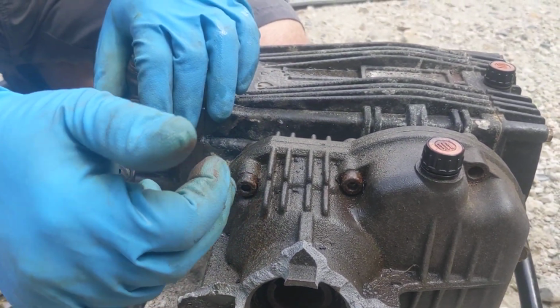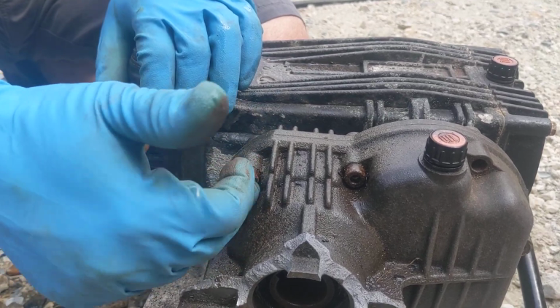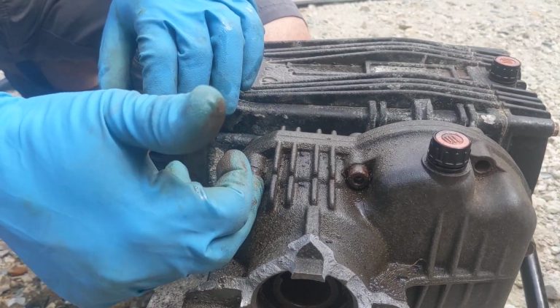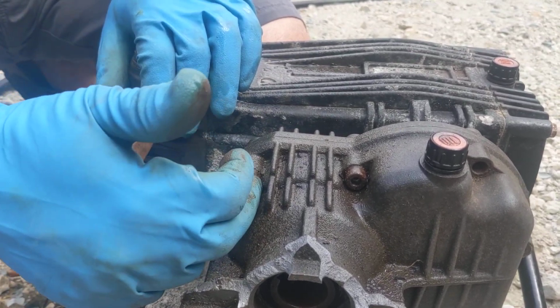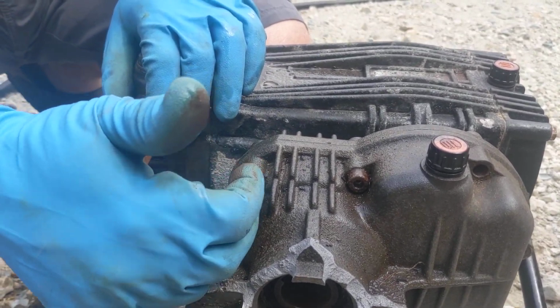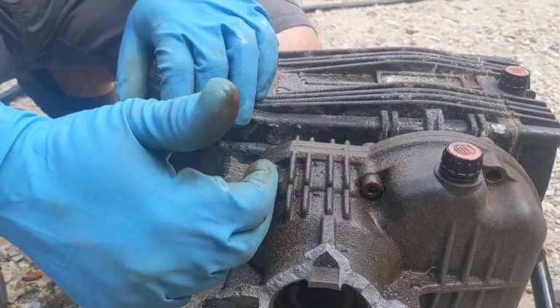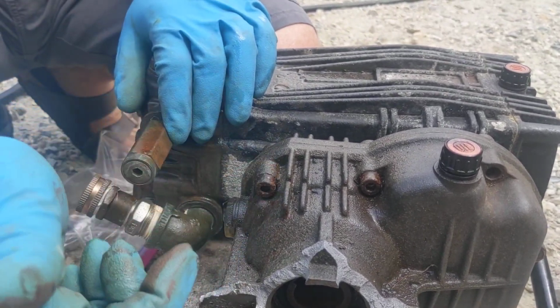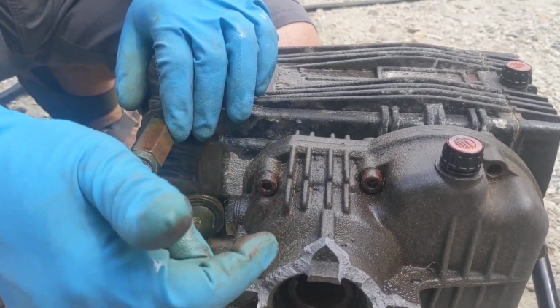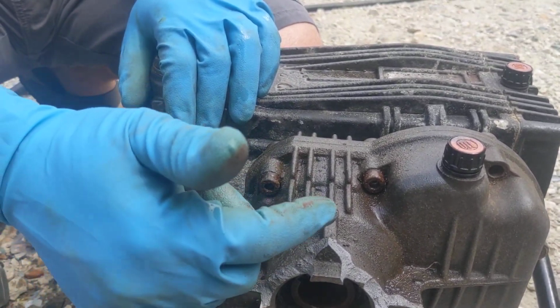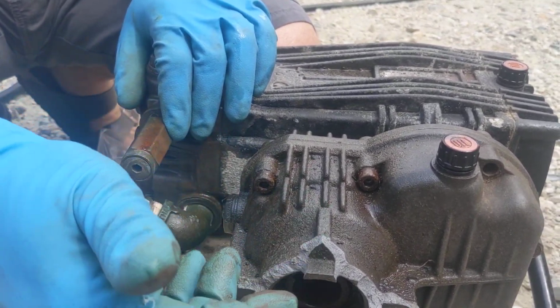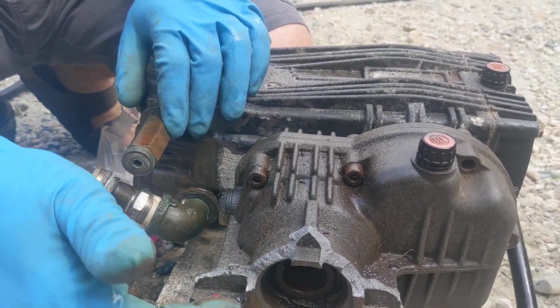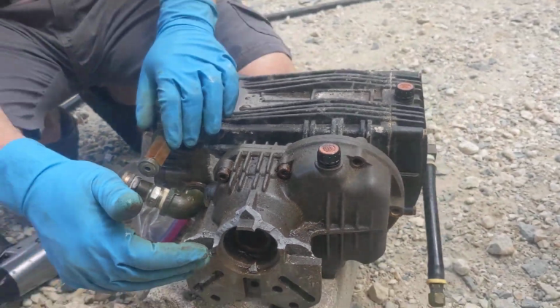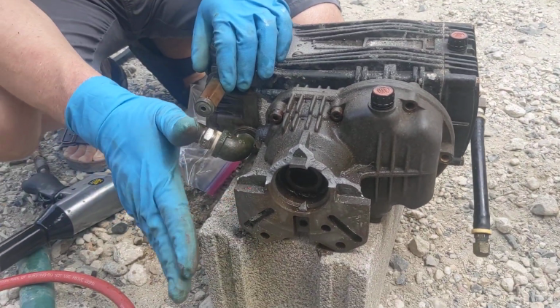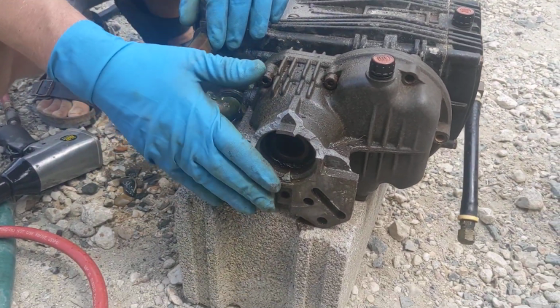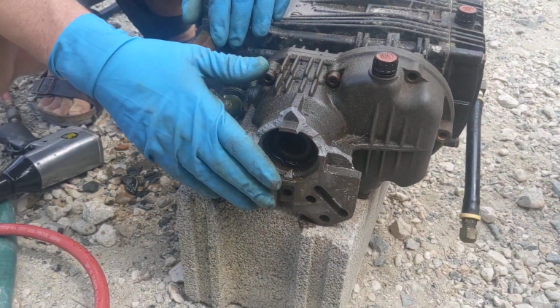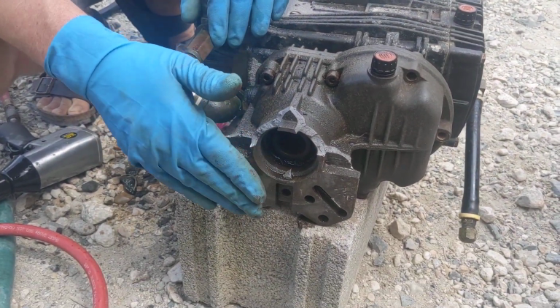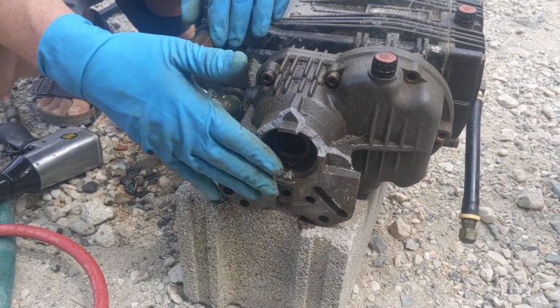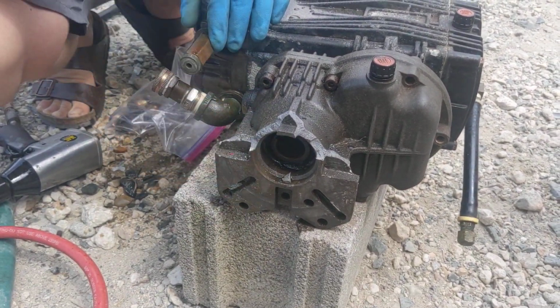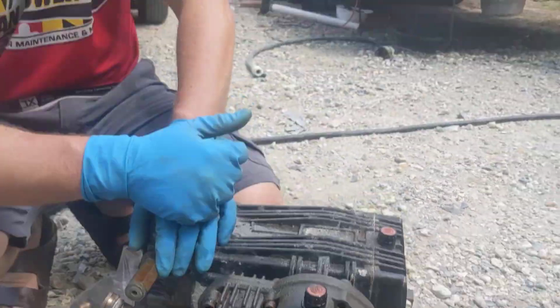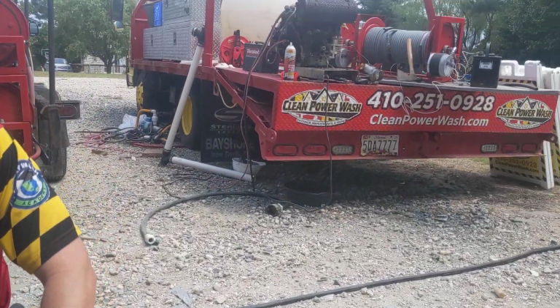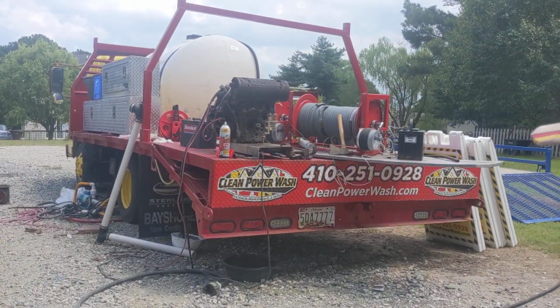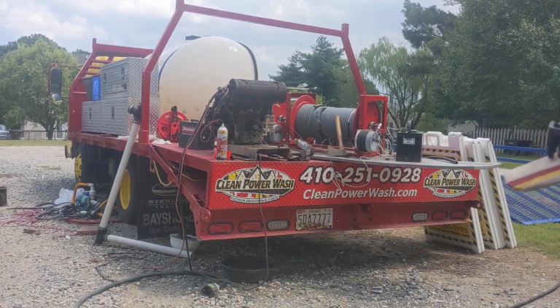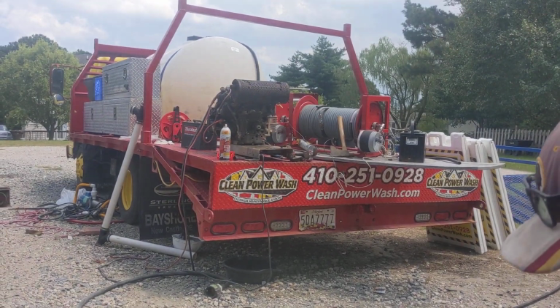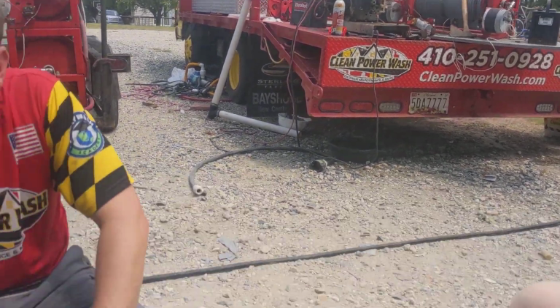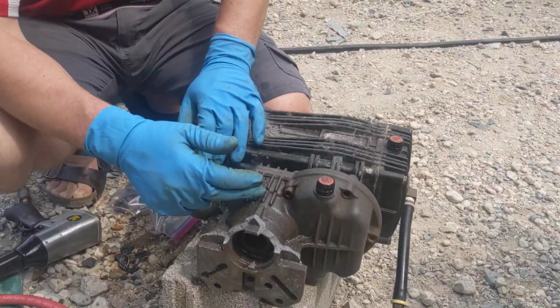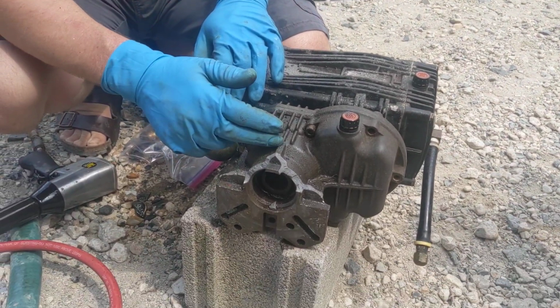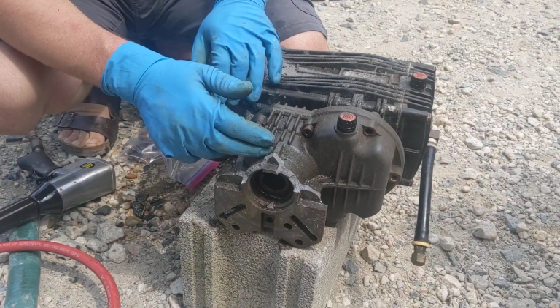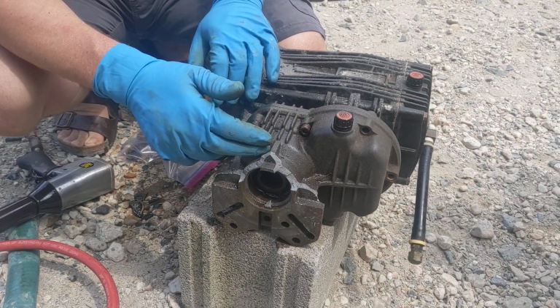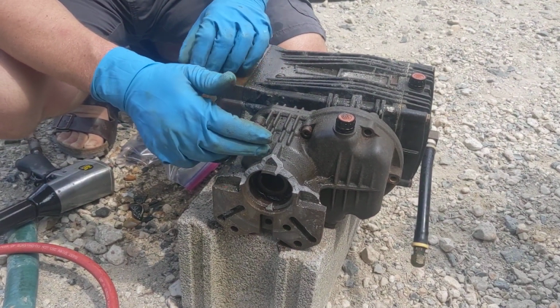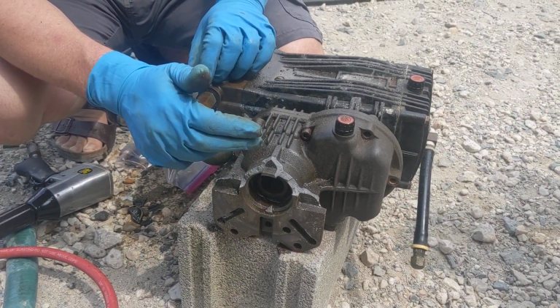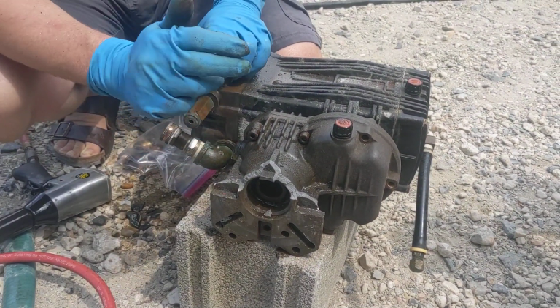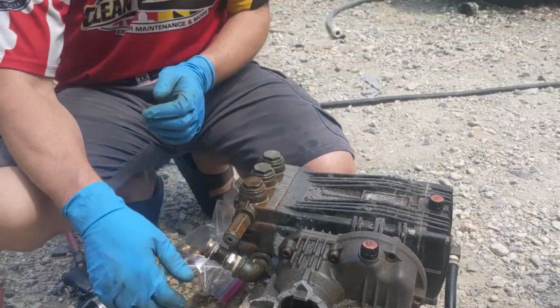I think it was this one that stripped first. Once one of those bolts is stripped, you're kind of screwed. So we kind of gave up on it and figured we'd go ahead and rip this off. Since the engine still works just fine and we've got a new pump now, all we have to do is get a new gearbox for it.